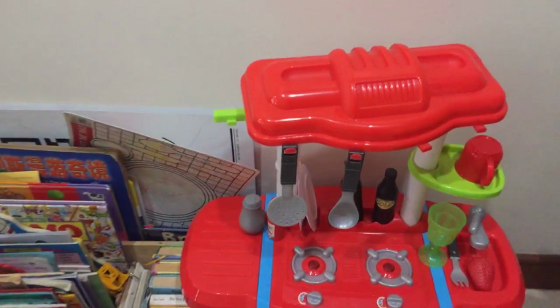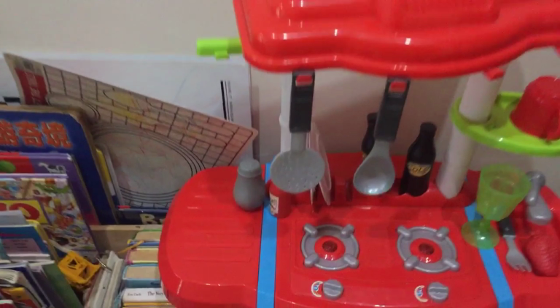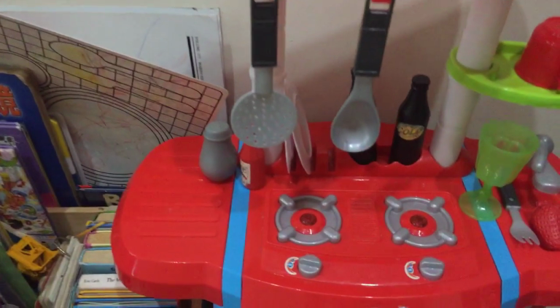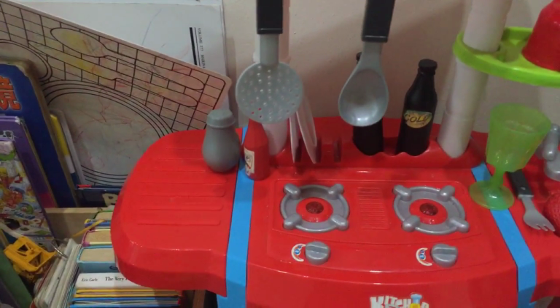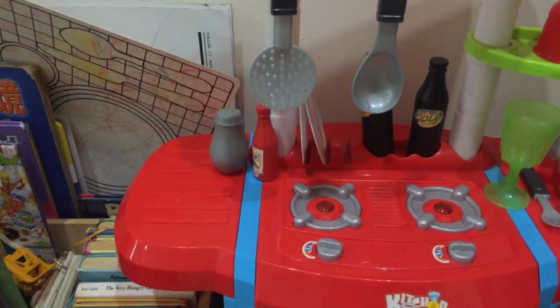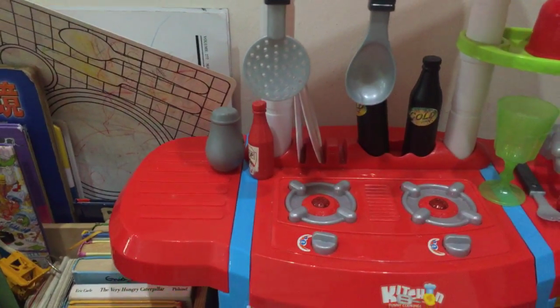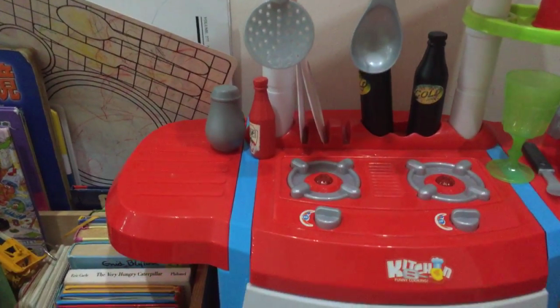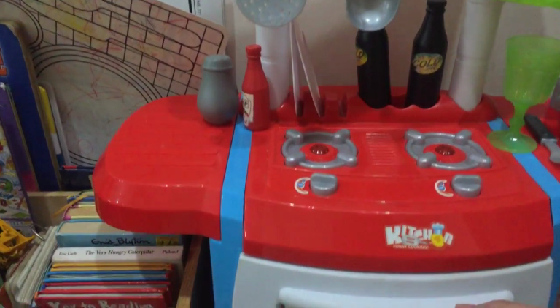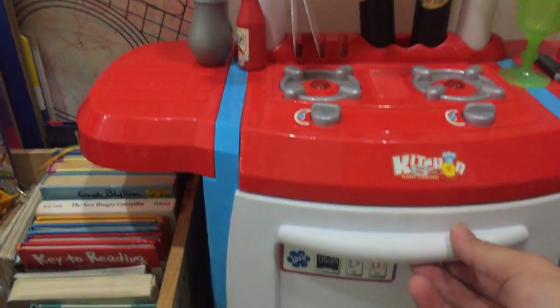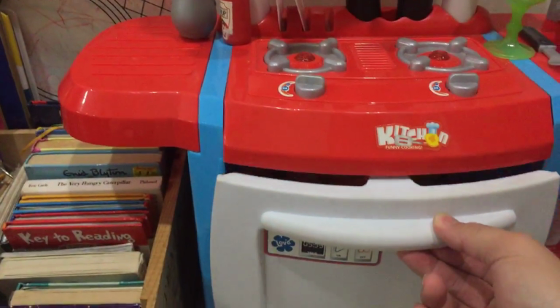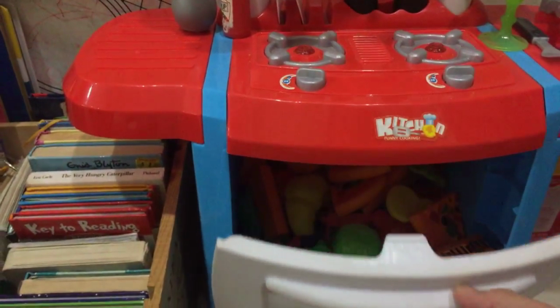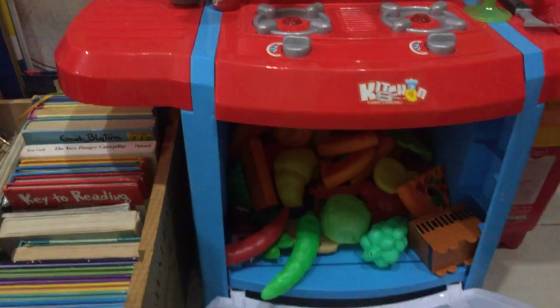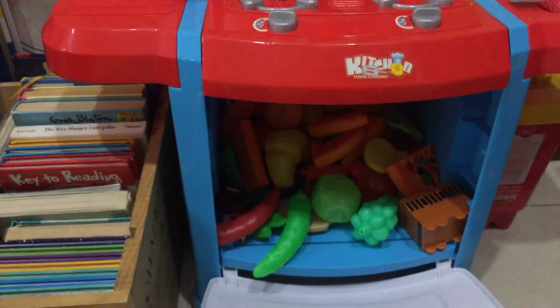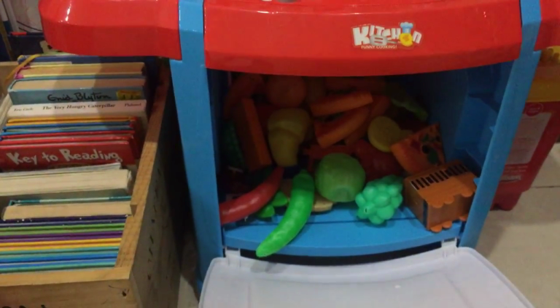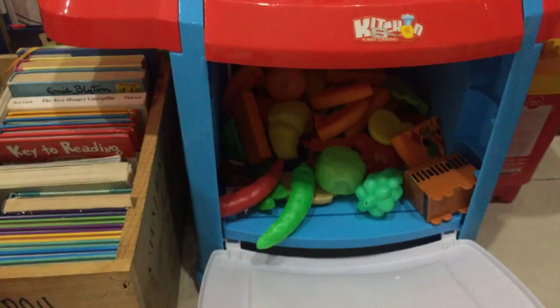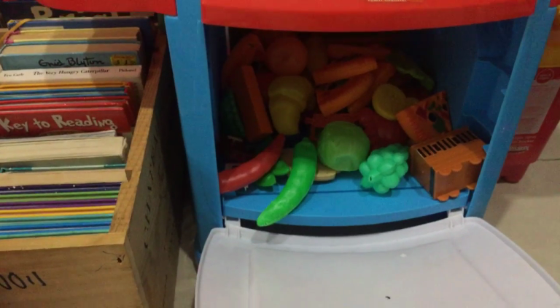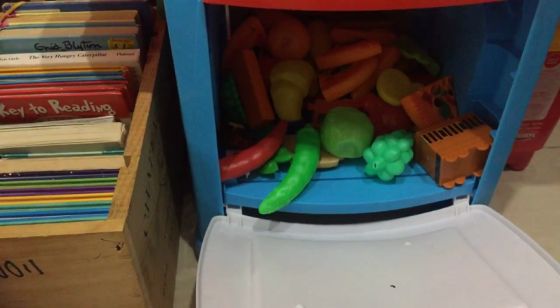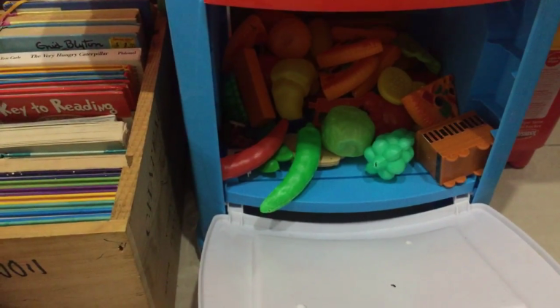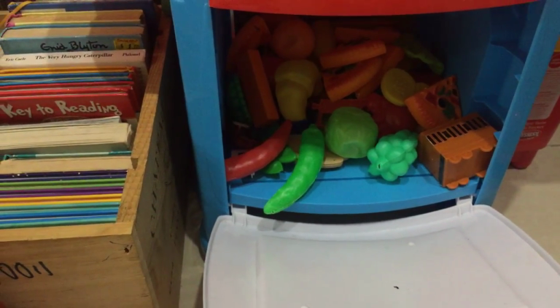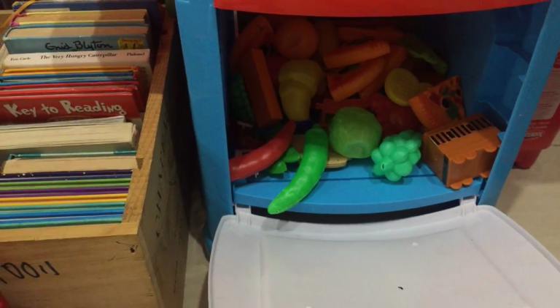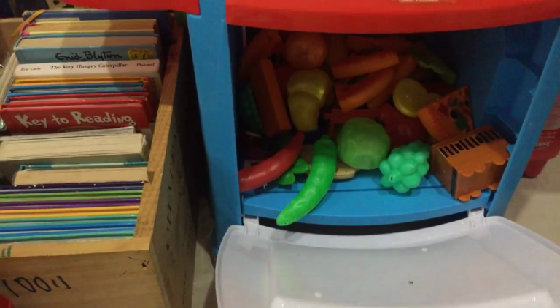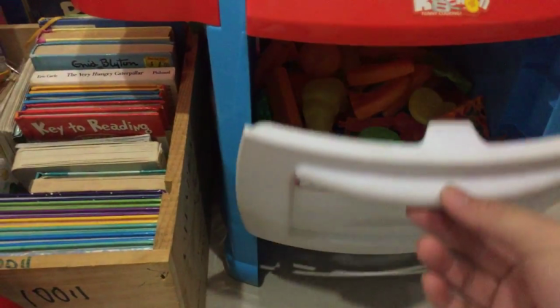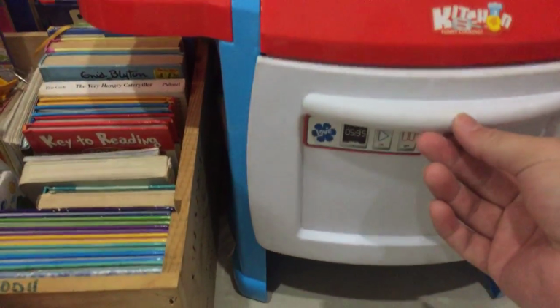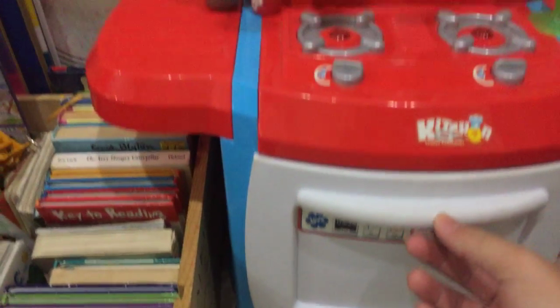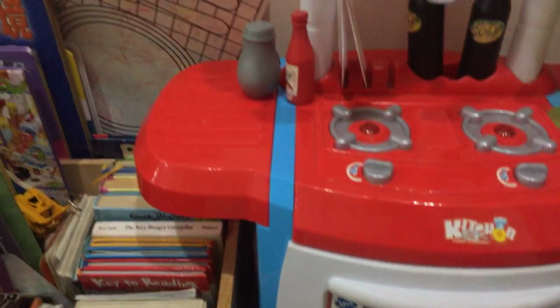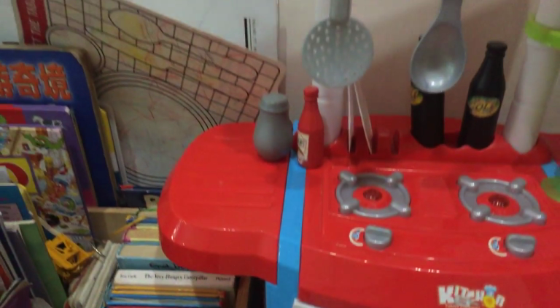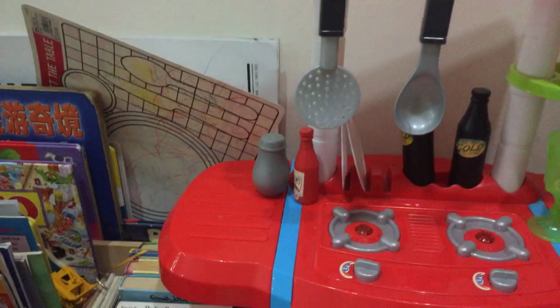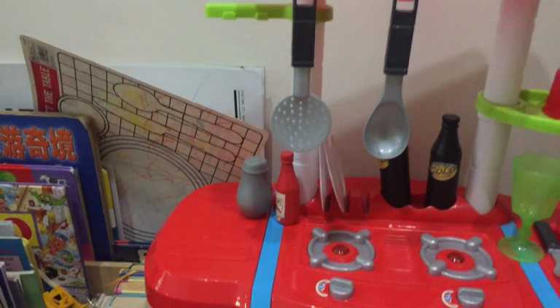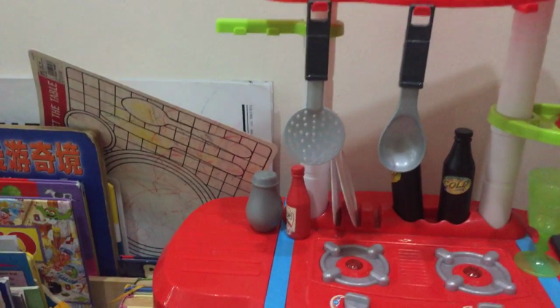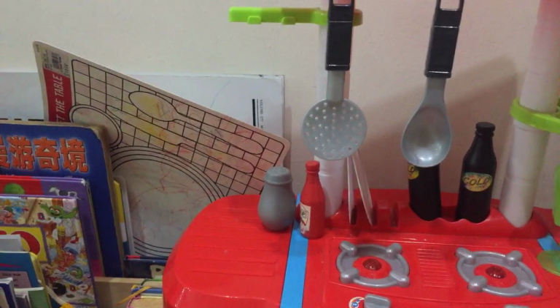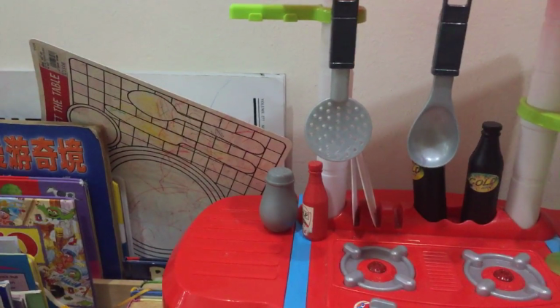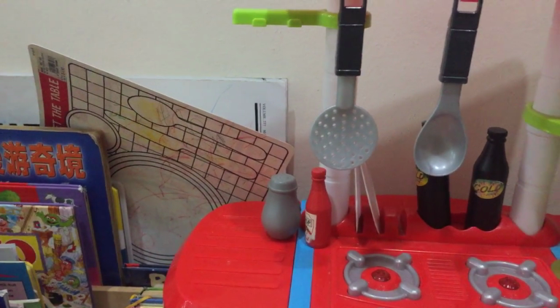This is their favourite kitchen area. It comes with a microwave oven where they stash all their fake fruits and vegetables in there. The utensils, the burner, condiments.